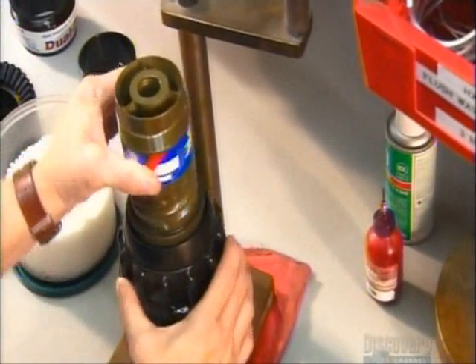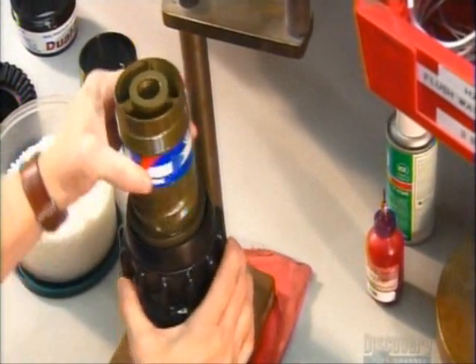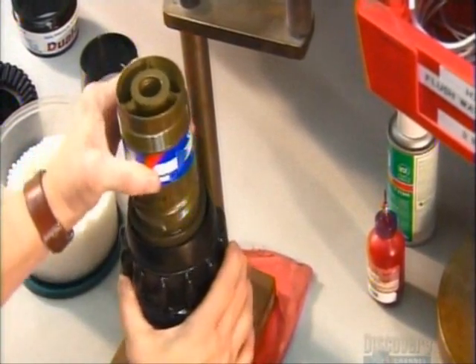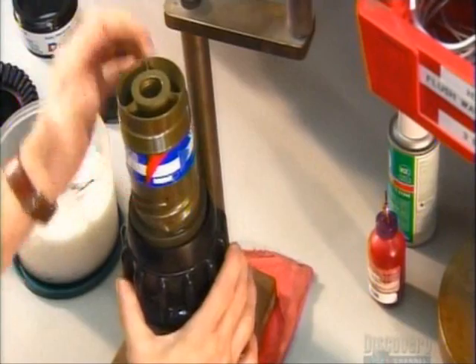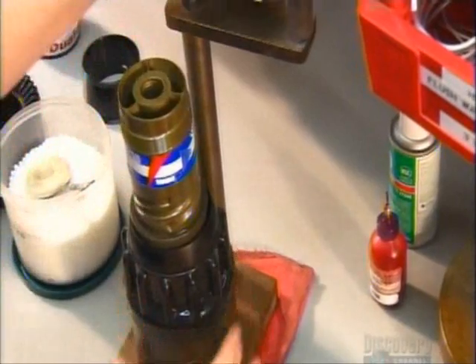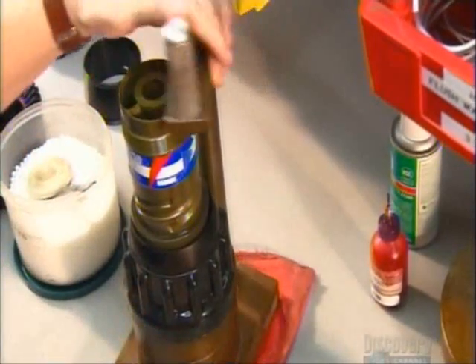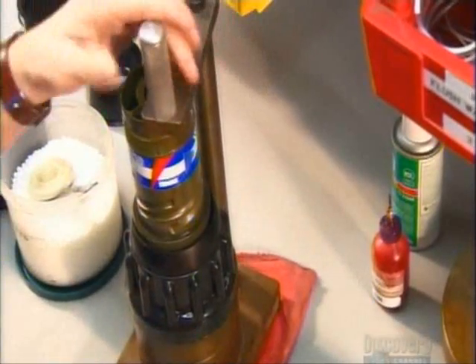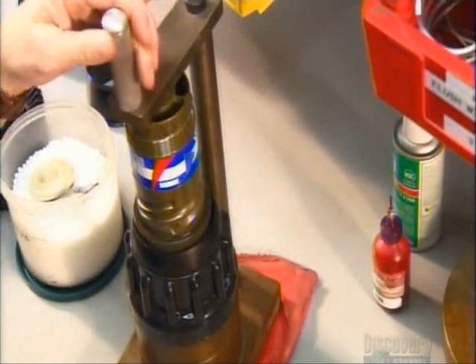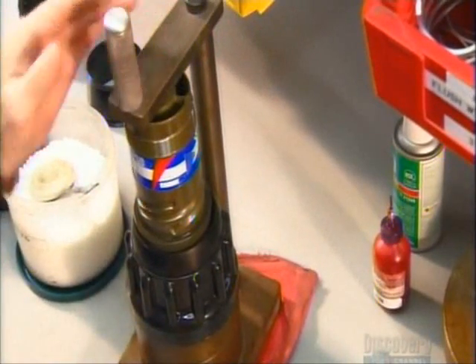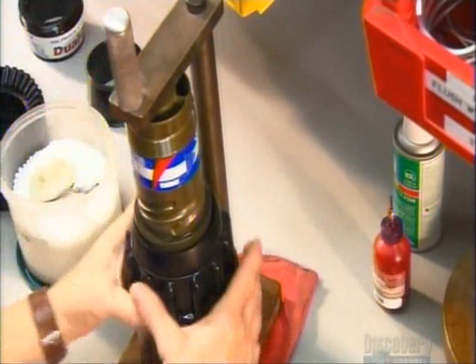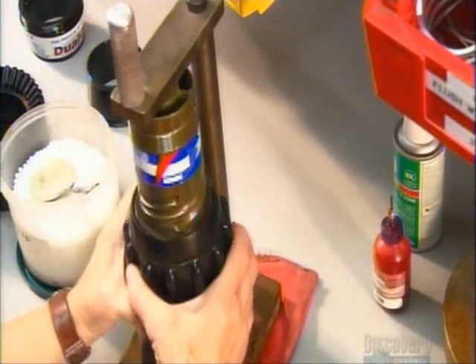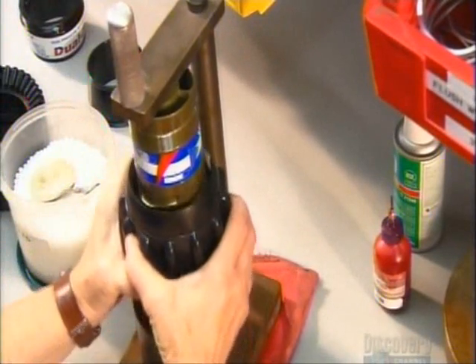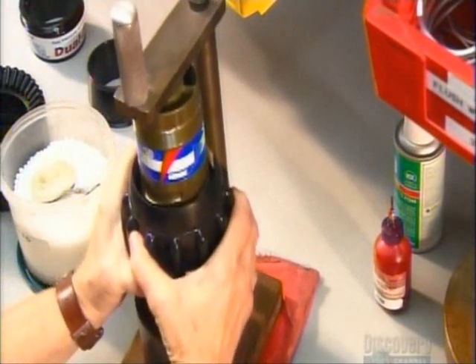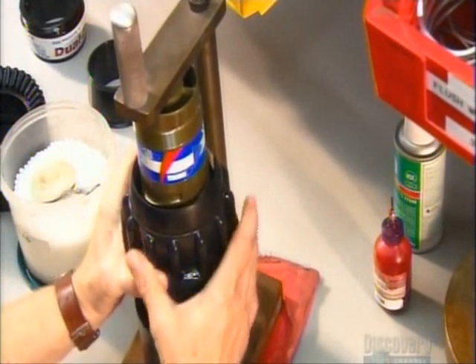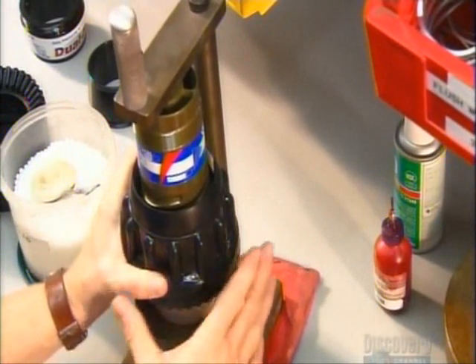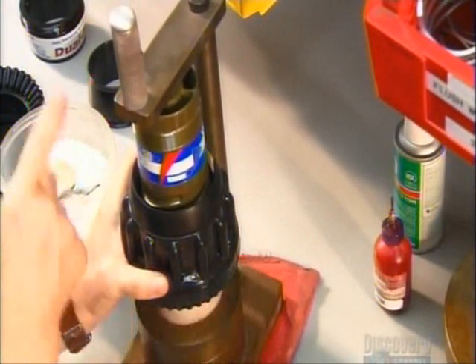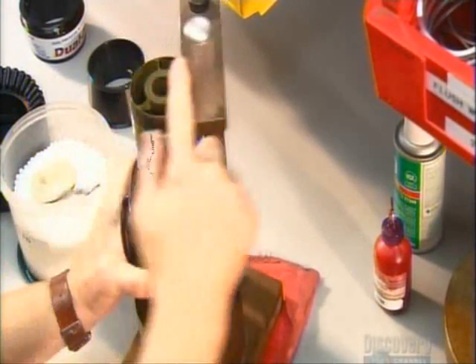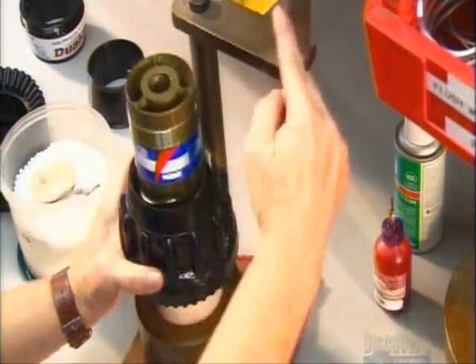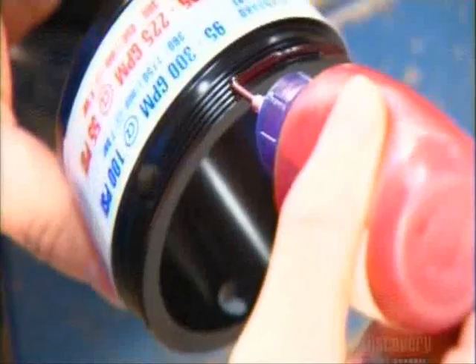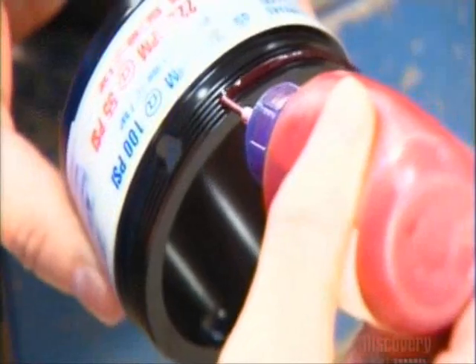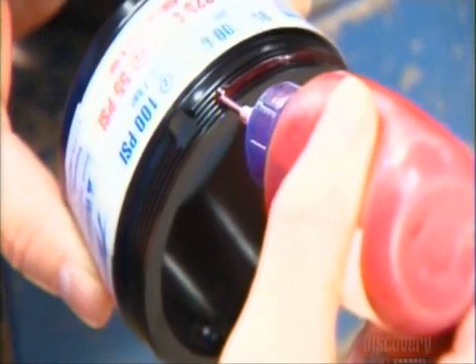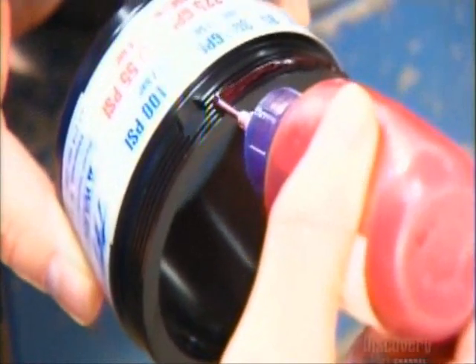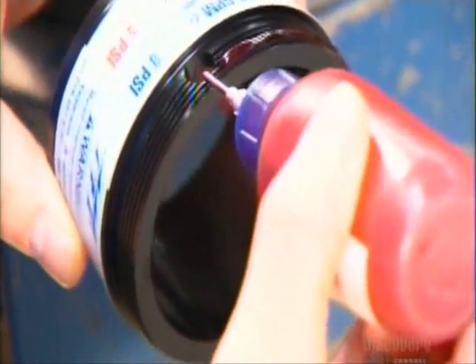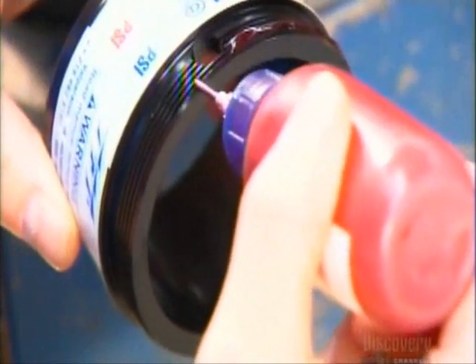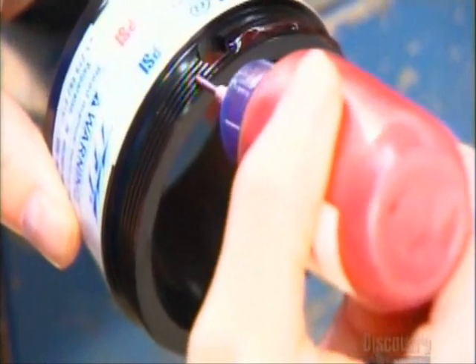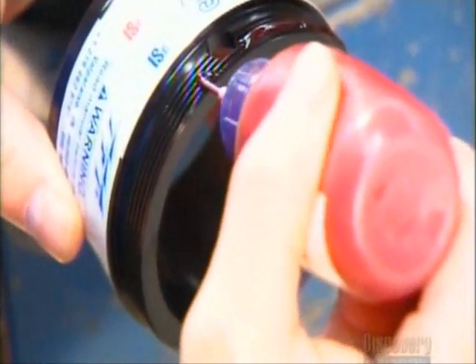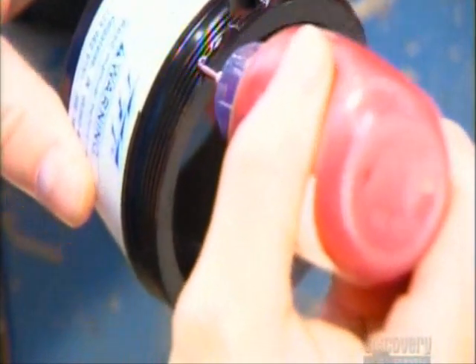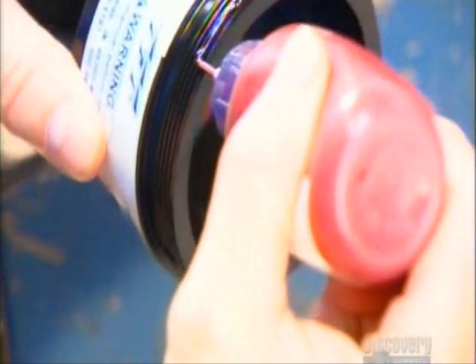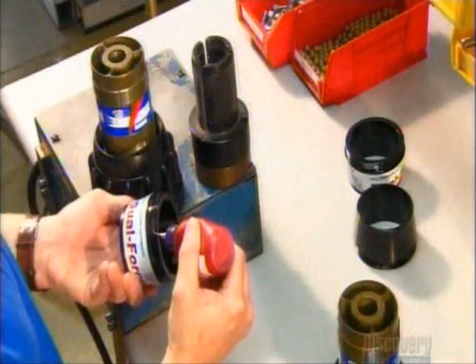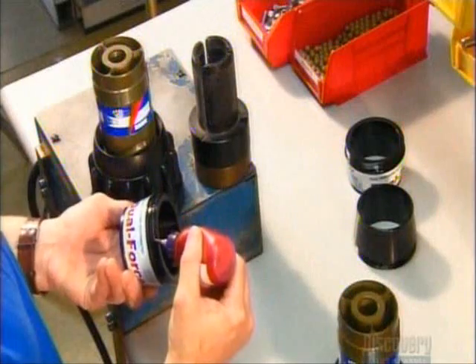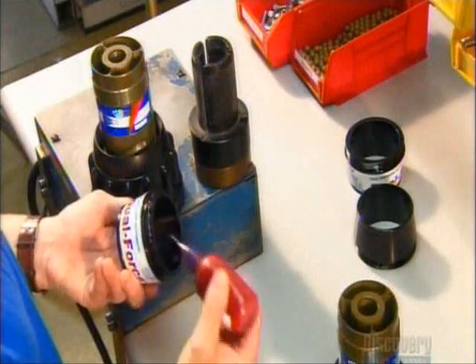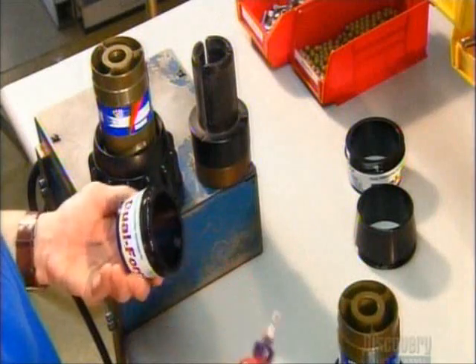The shaper then goes over a barrel, a metal tube that helps form the stream of water. To attach it, they apply an adhesive to the threads on the shaper's base, then slide the part into place.